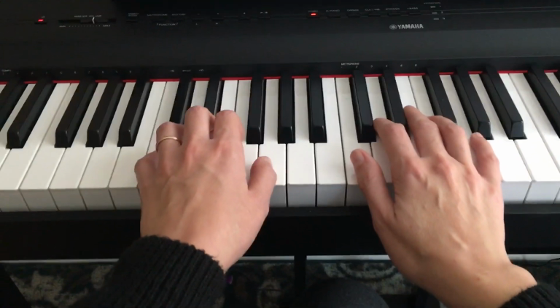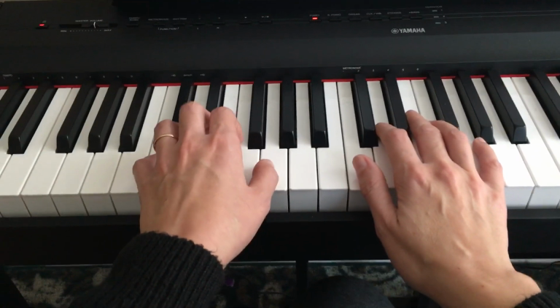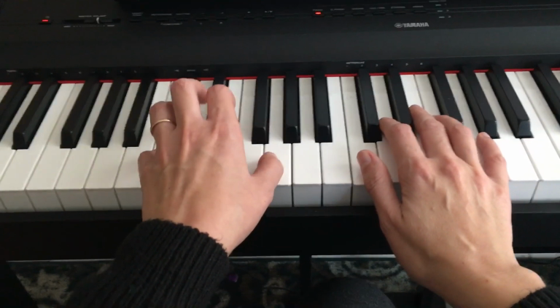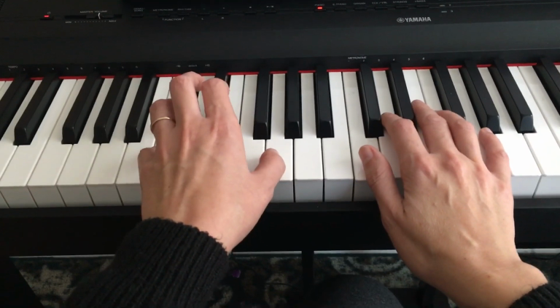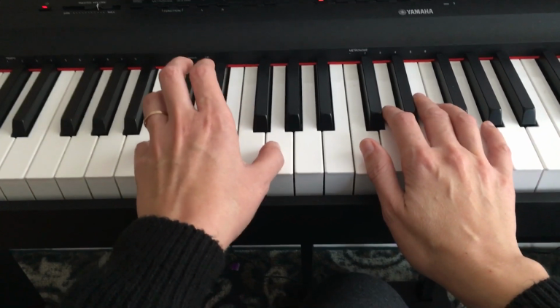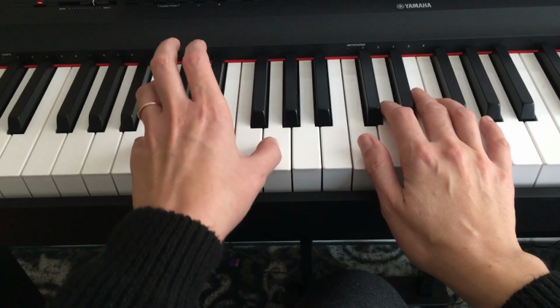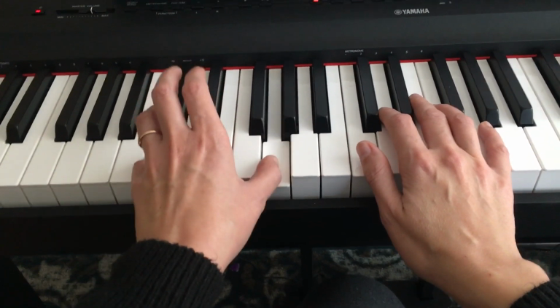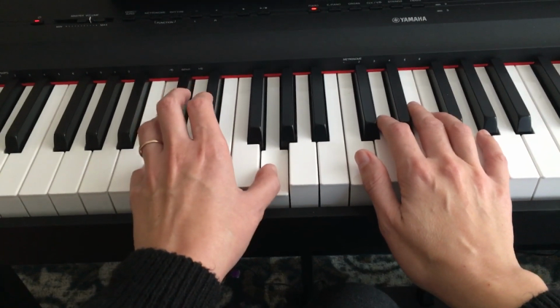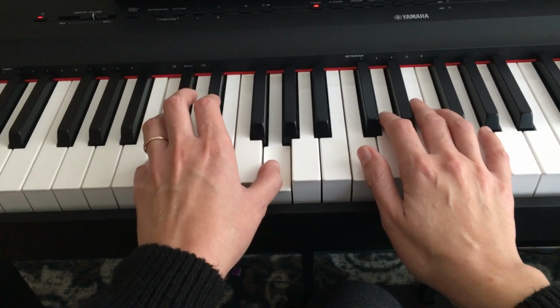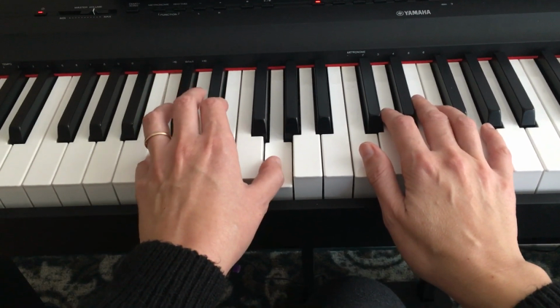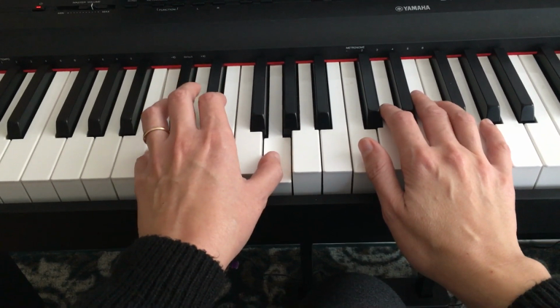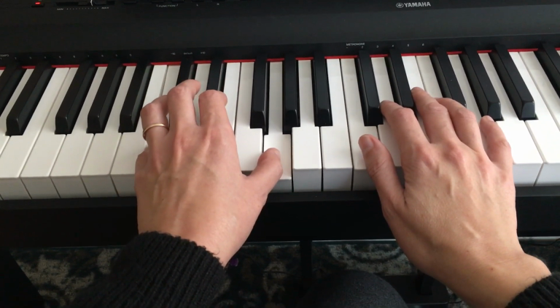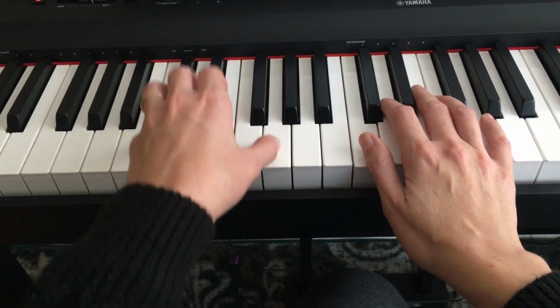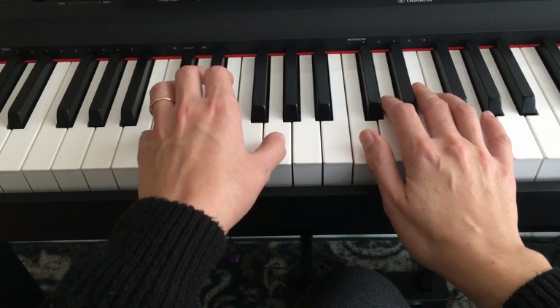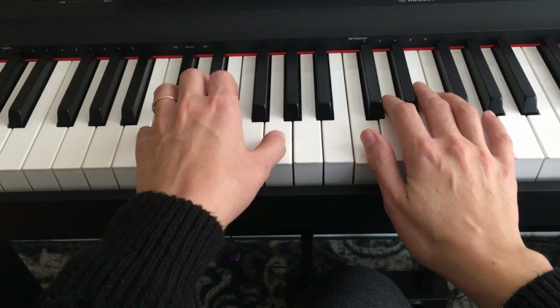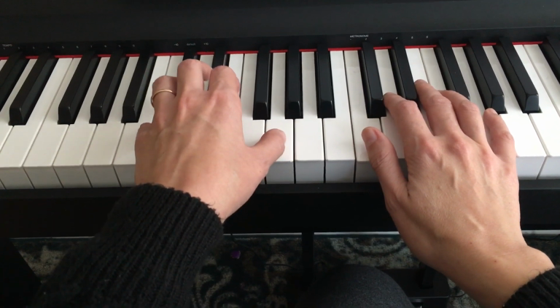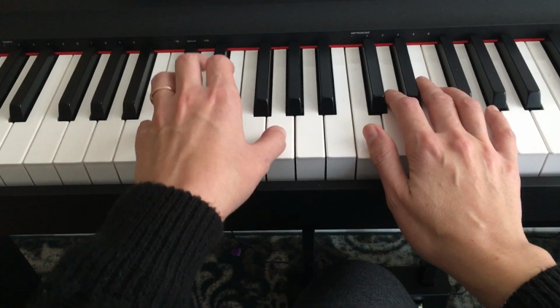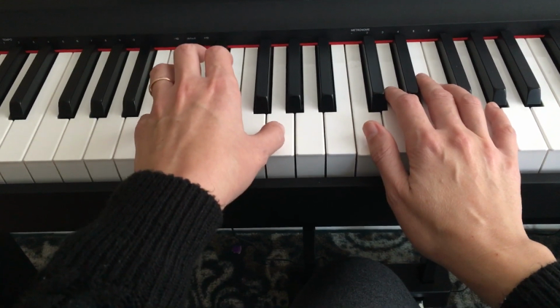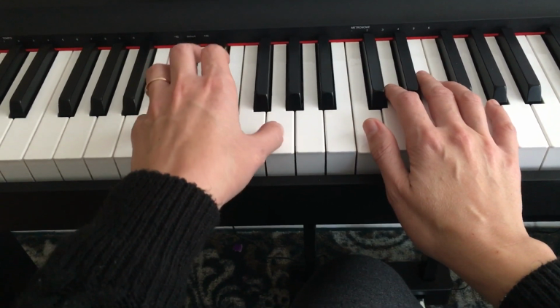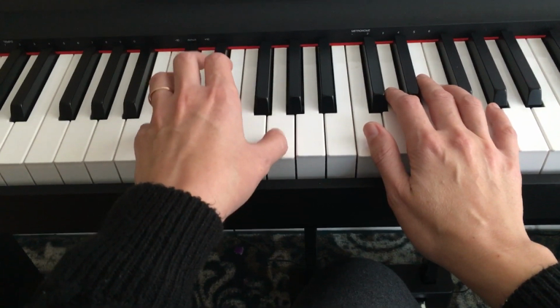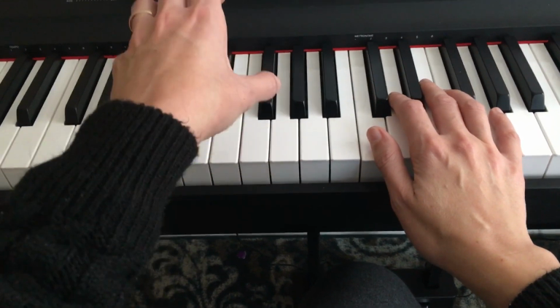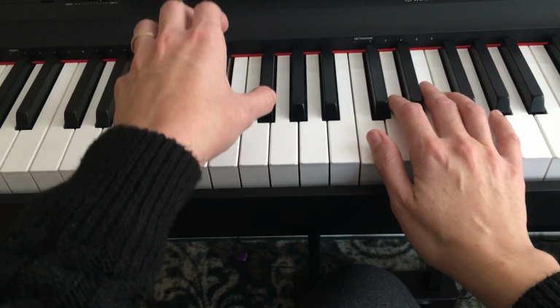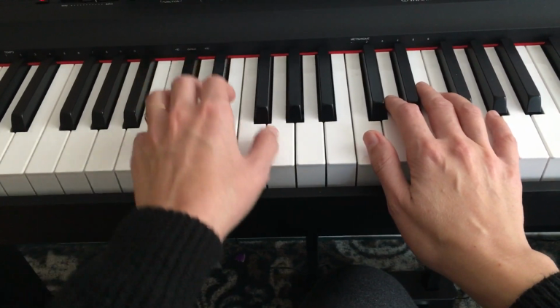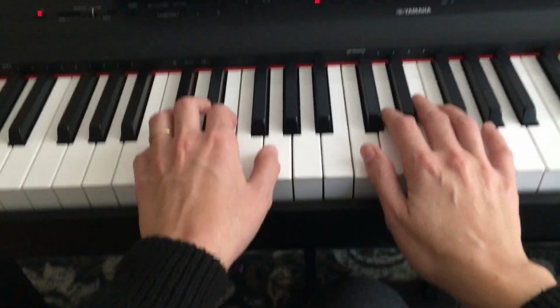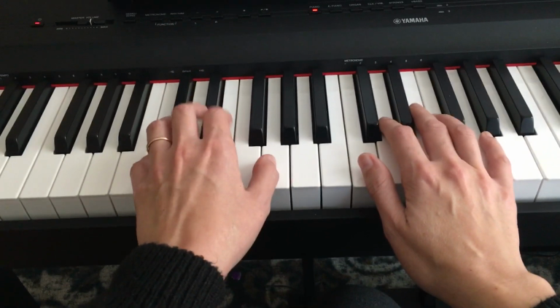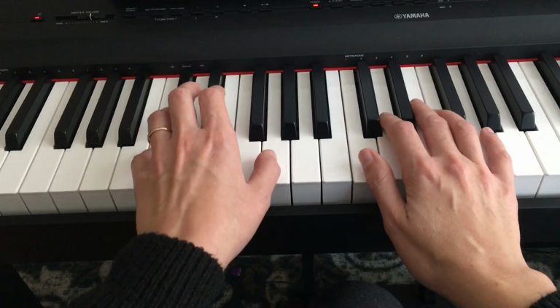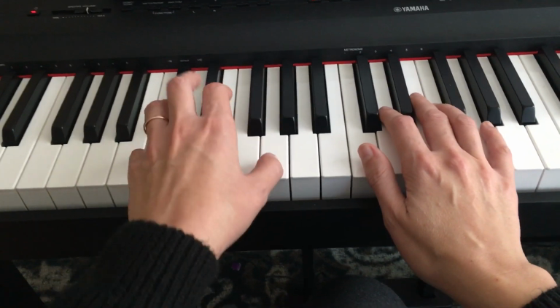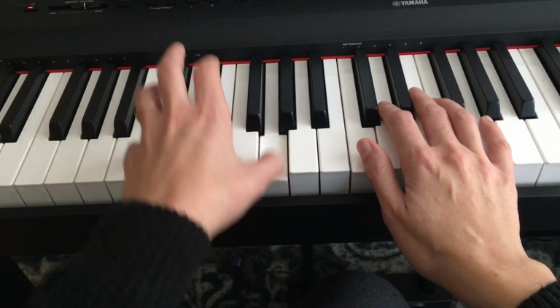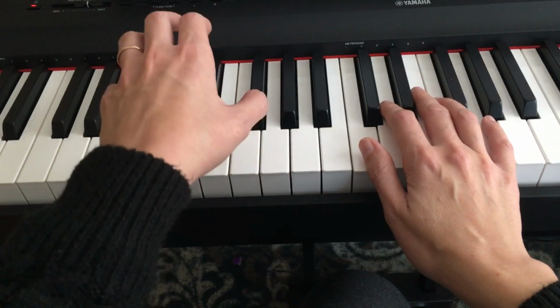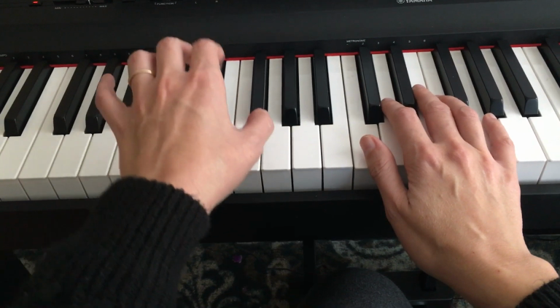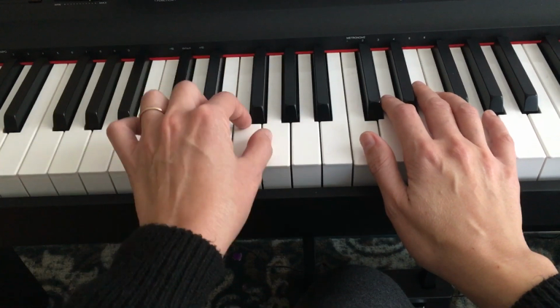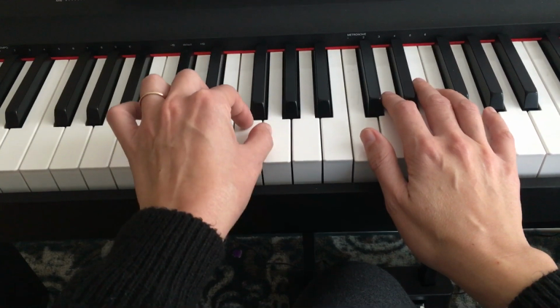Left hand has a pattern of playing C and G in the beginning. Make sure you play it staccato, which means short. Second measure, the same thing.